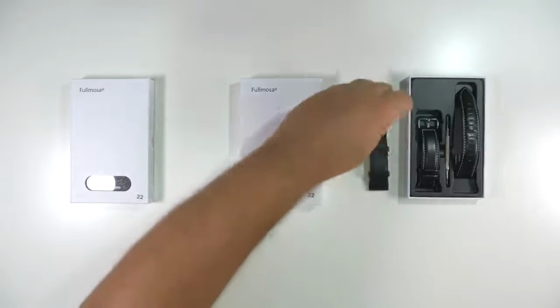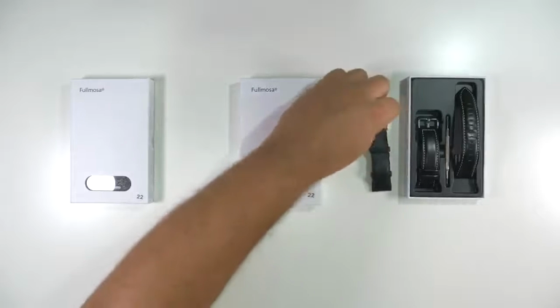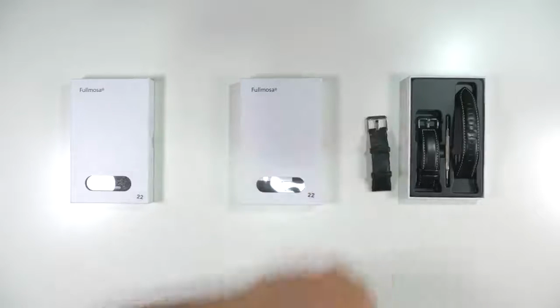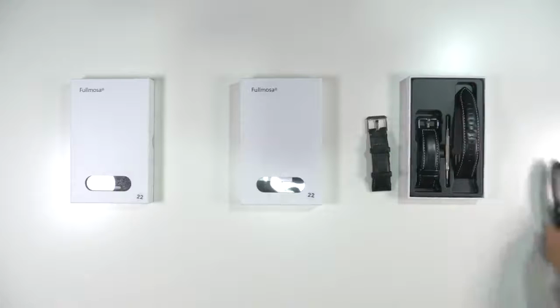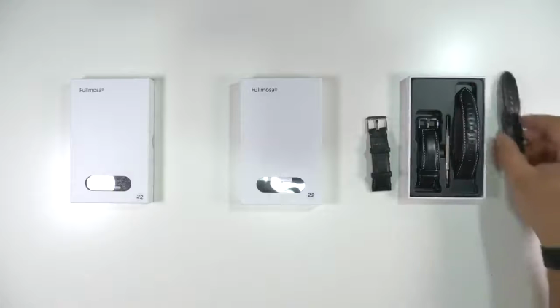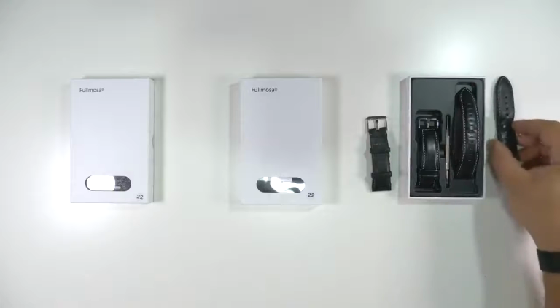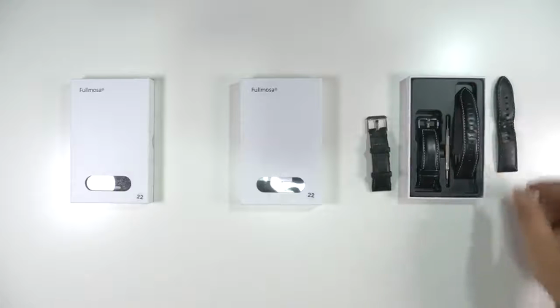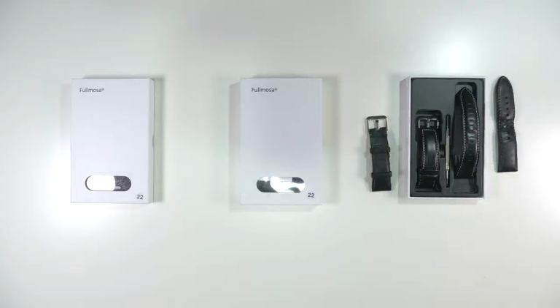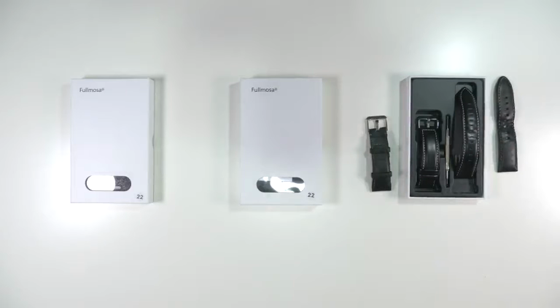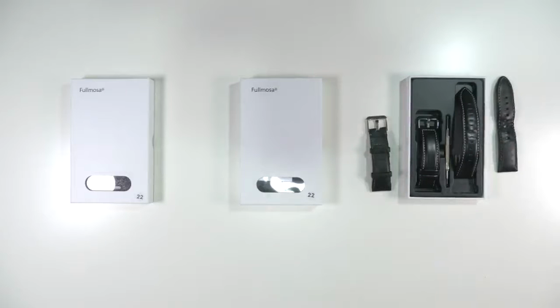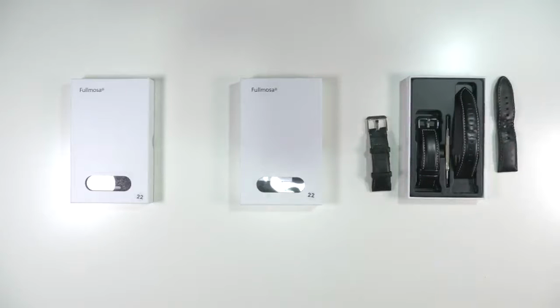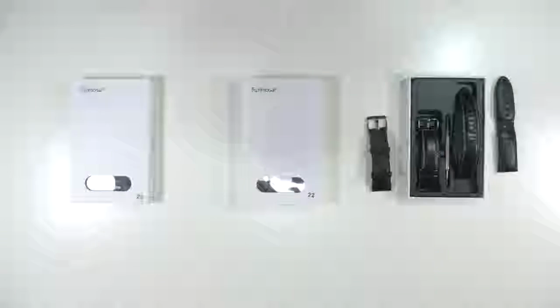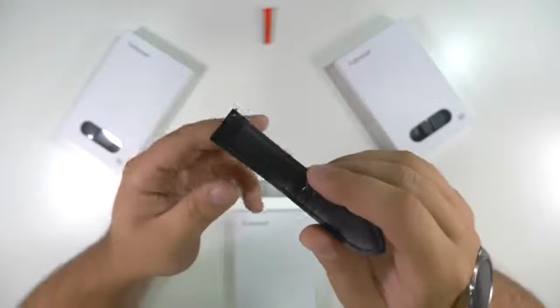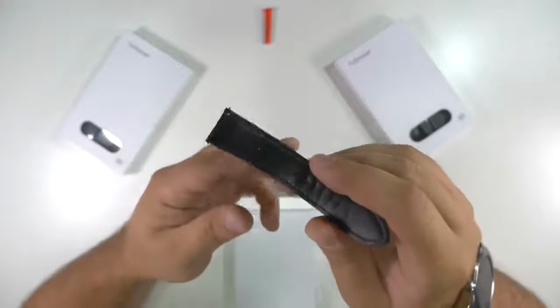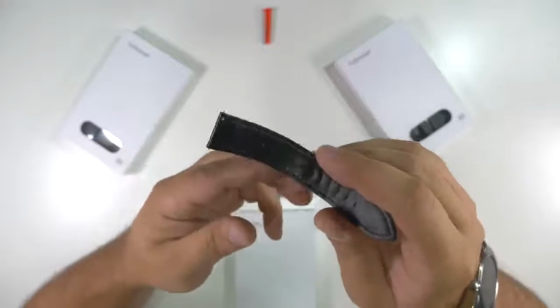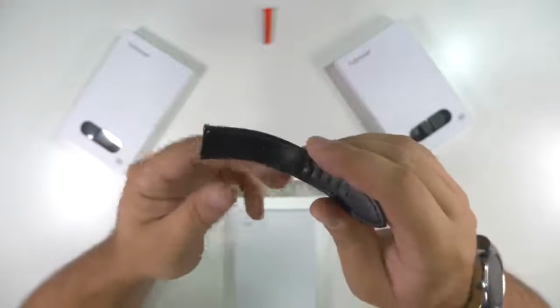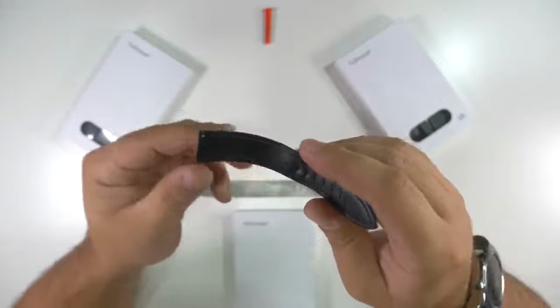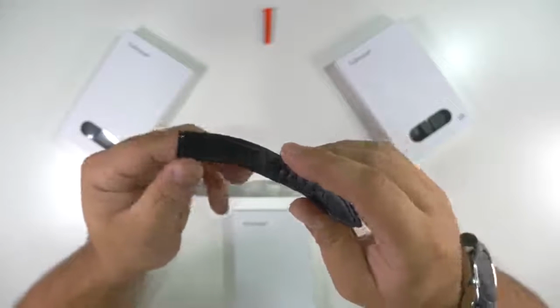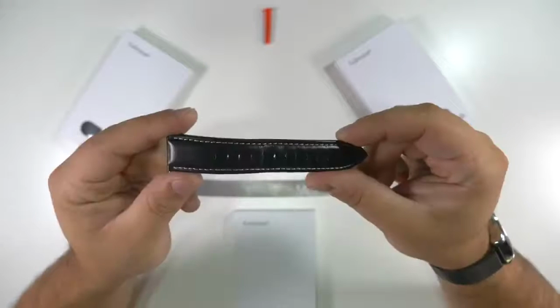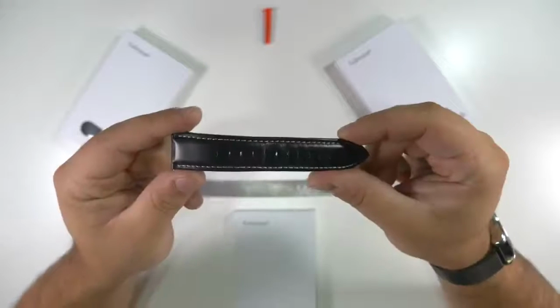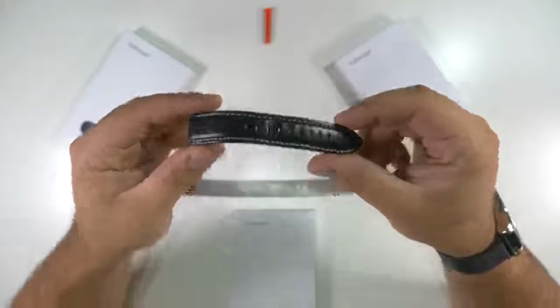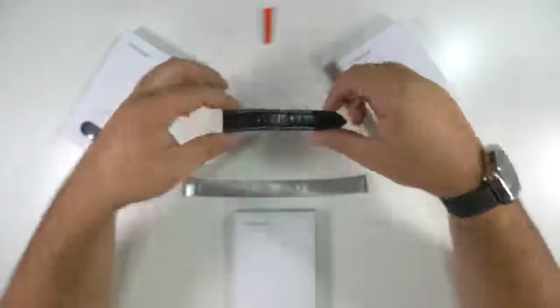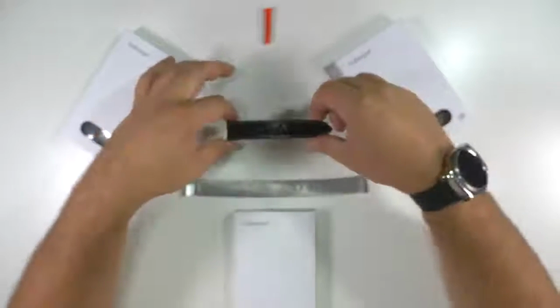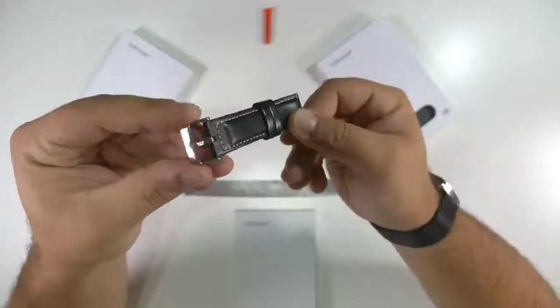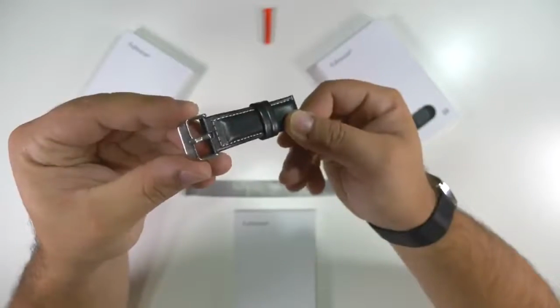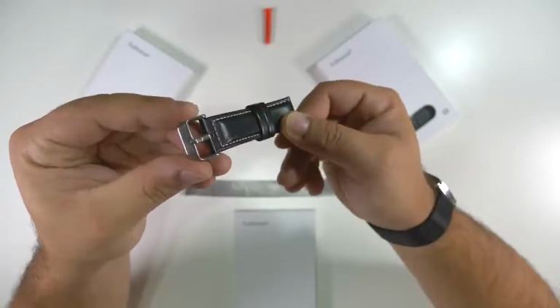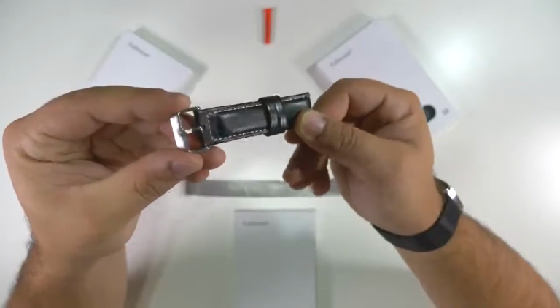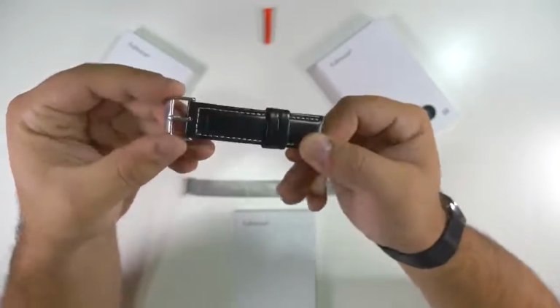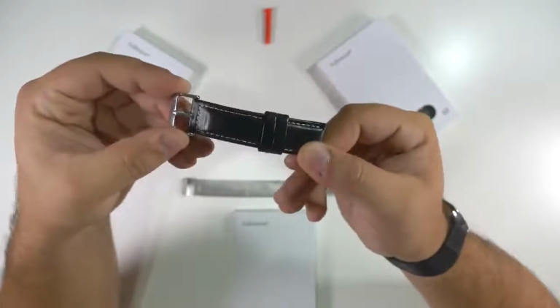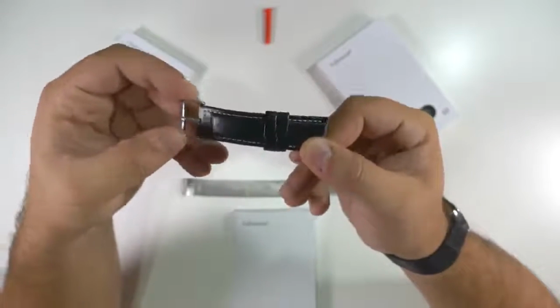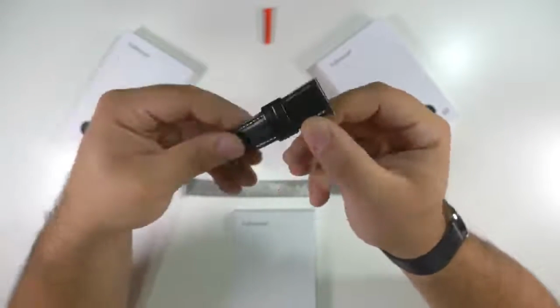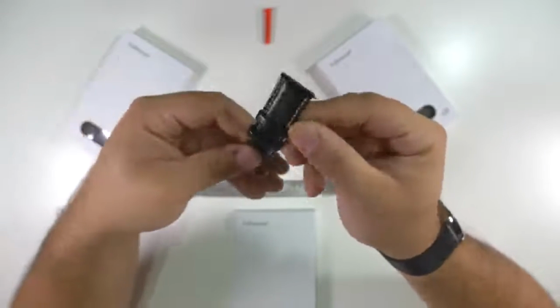I recently had to replace the band on my LG Watch Urbane, and was looking for one that was similar to the stock one — nice leather, white stitching, and a similar clasp.